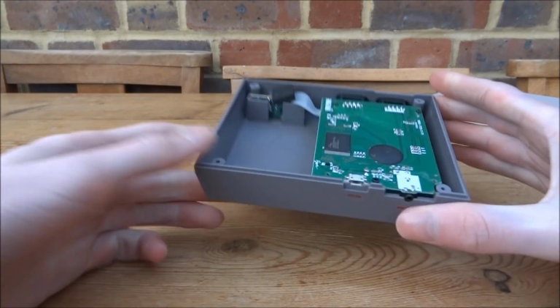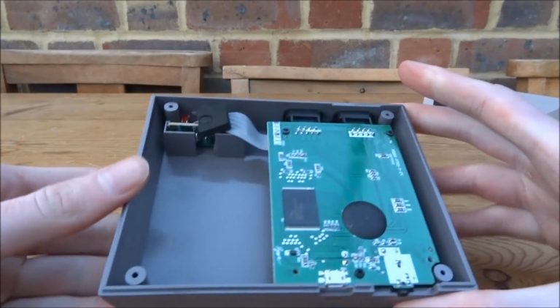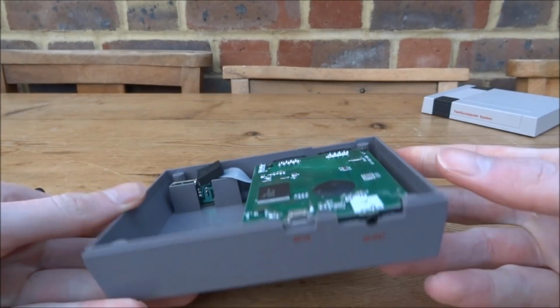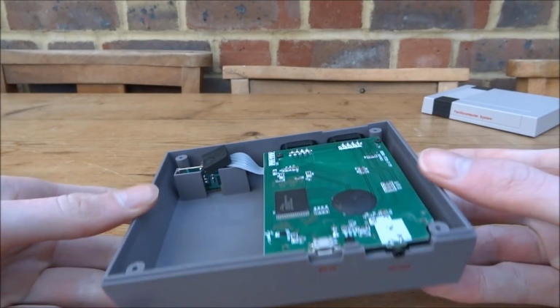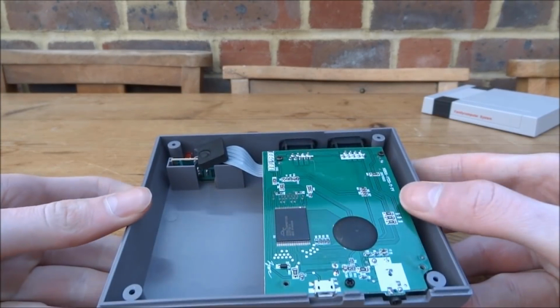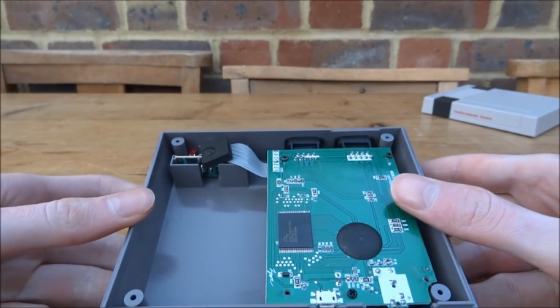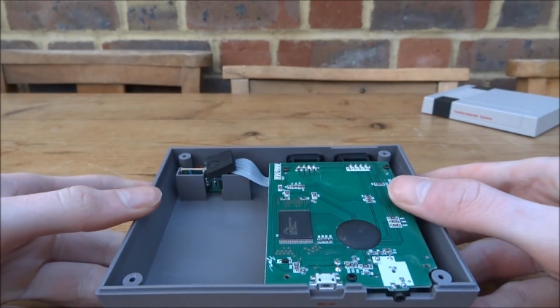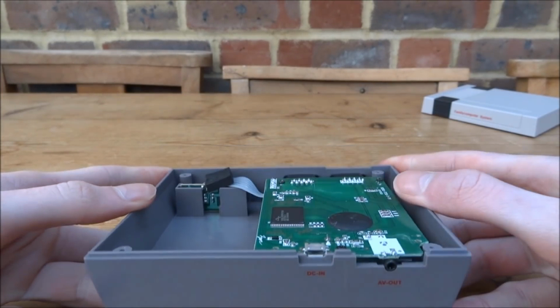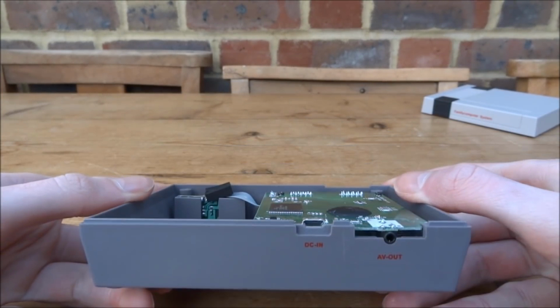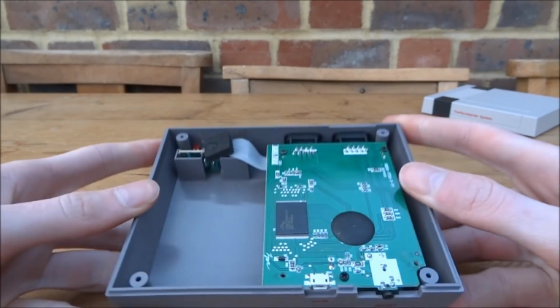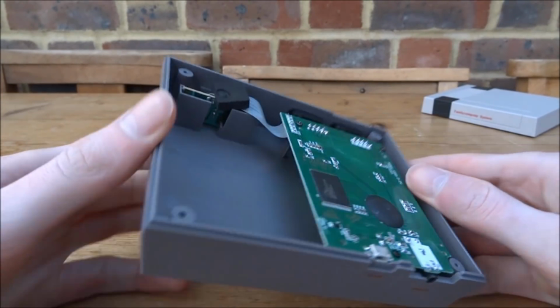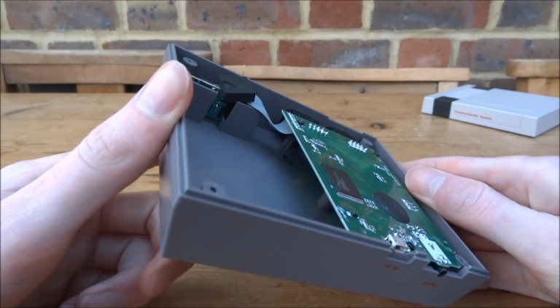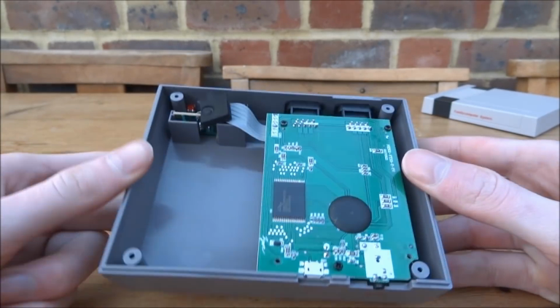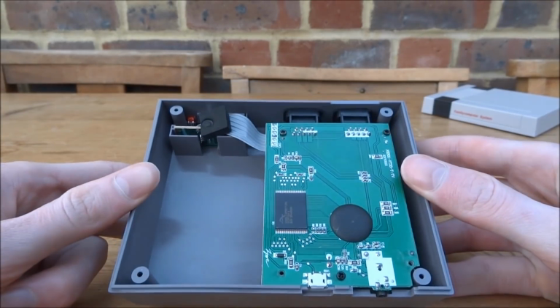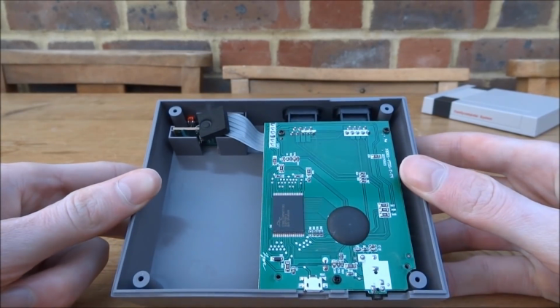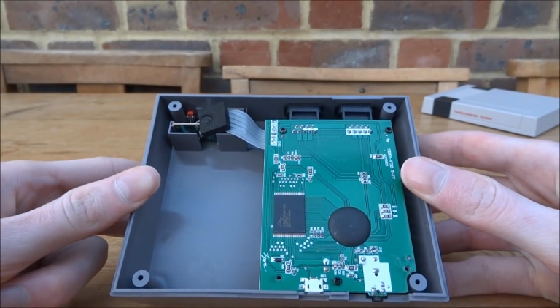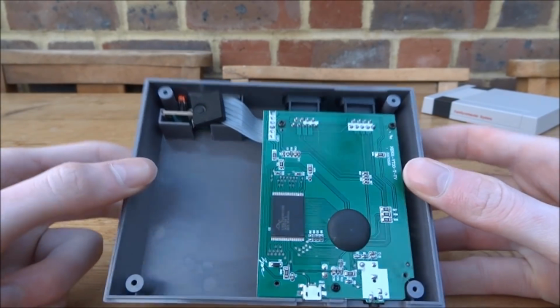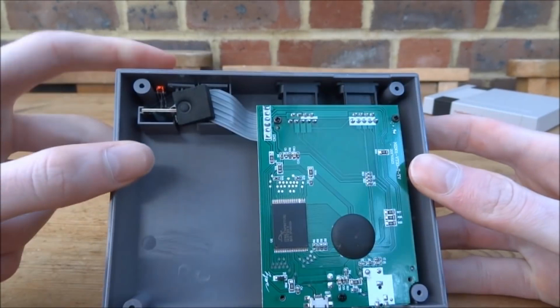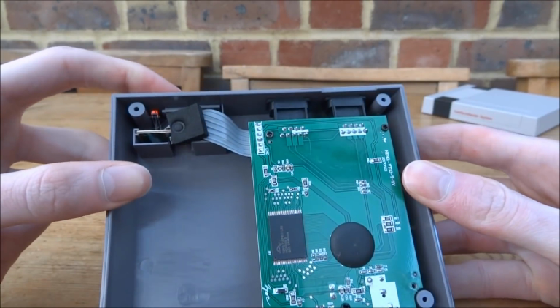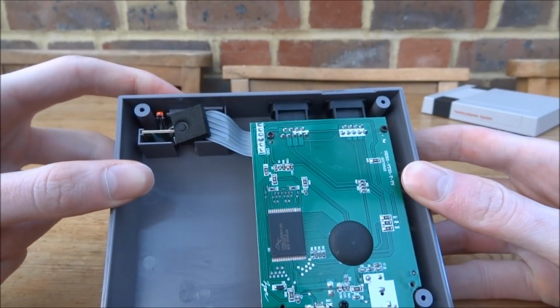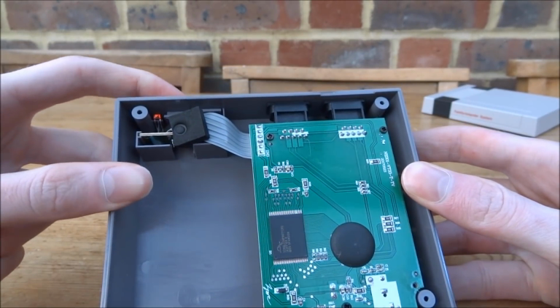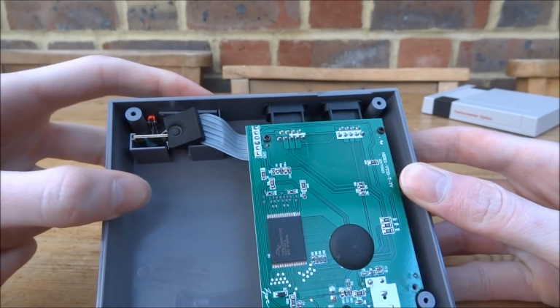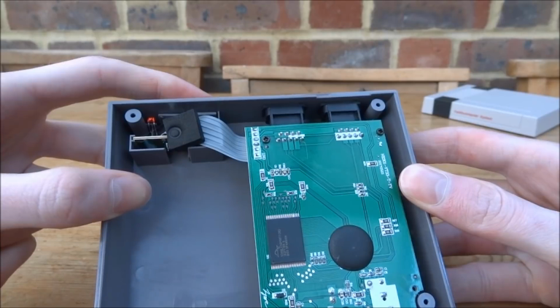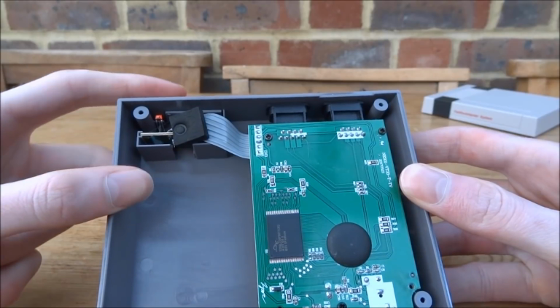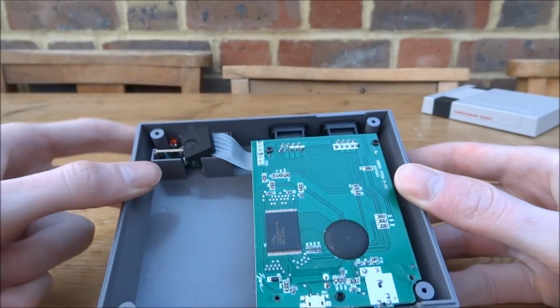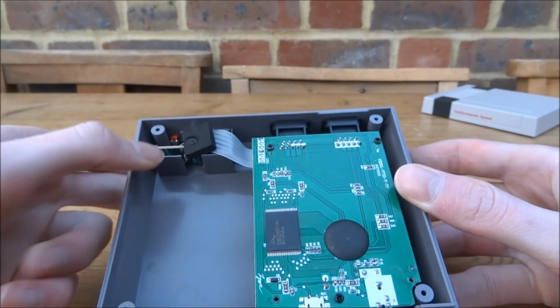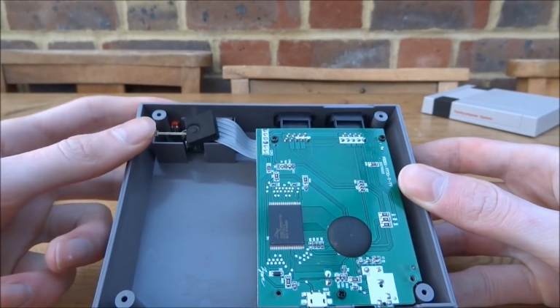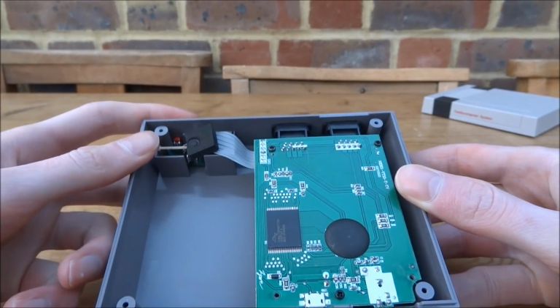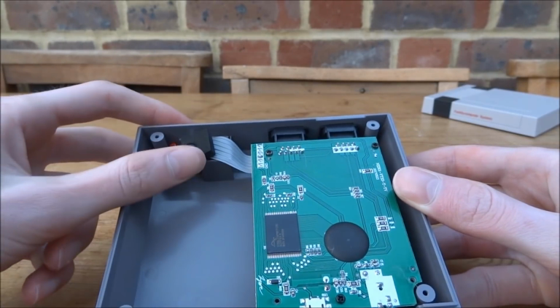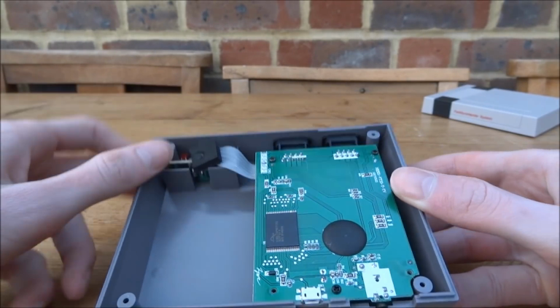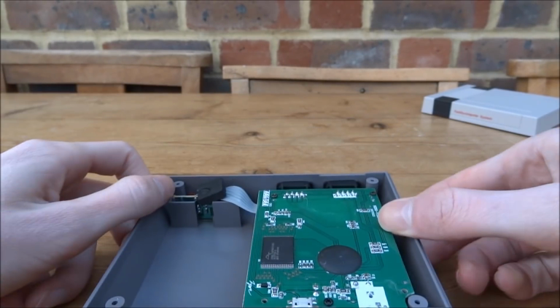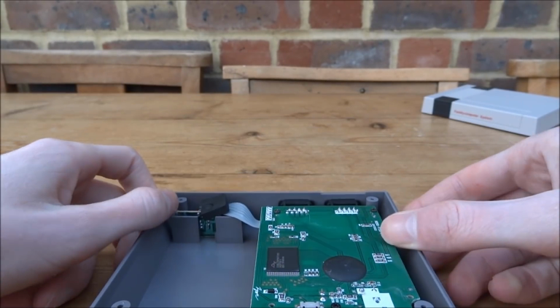Inside, as you can see, there's just a tiny motherboard — that's actually pretty cool. I was expecting it to be bigger than that. We've got the power options over here, and yeah, it's actually a bit smaller than I imagined.